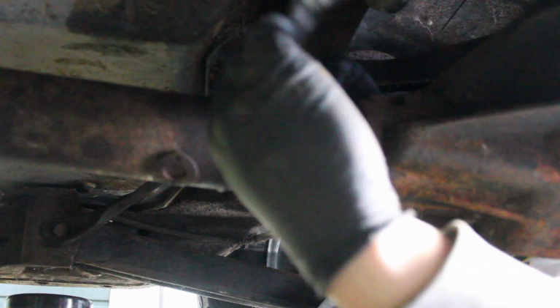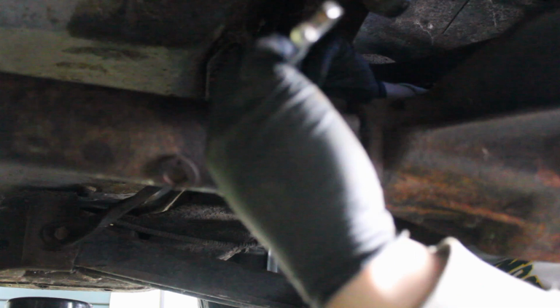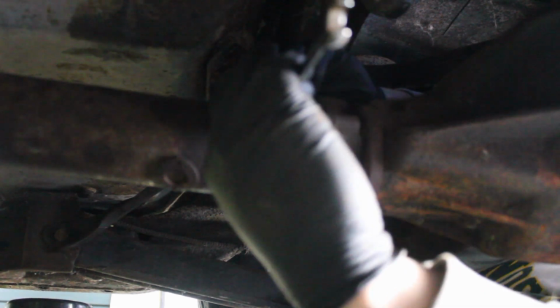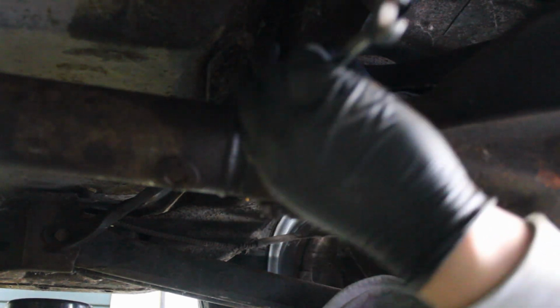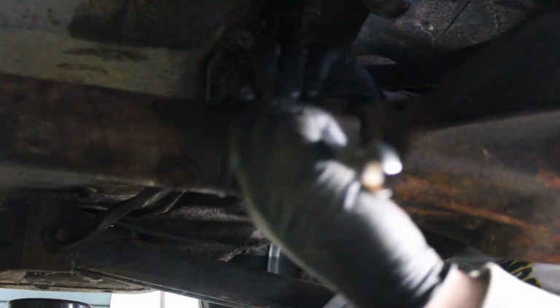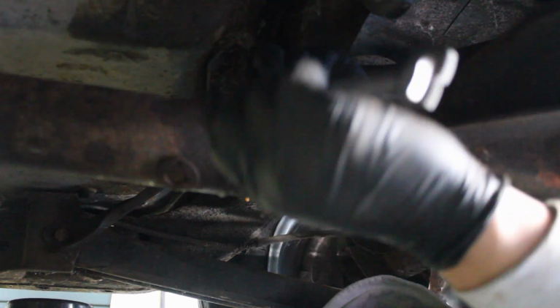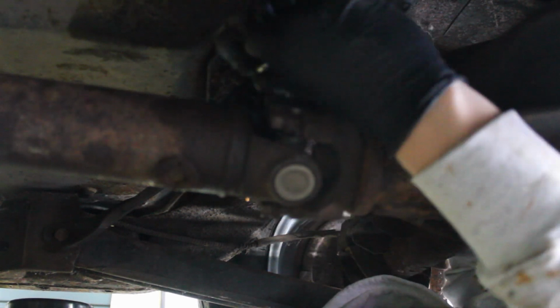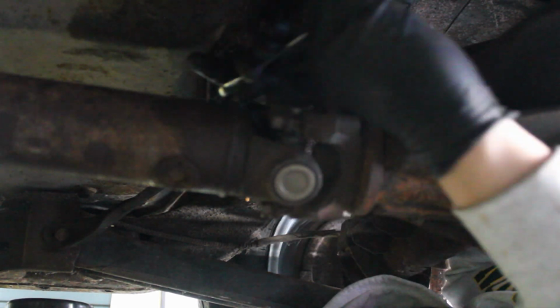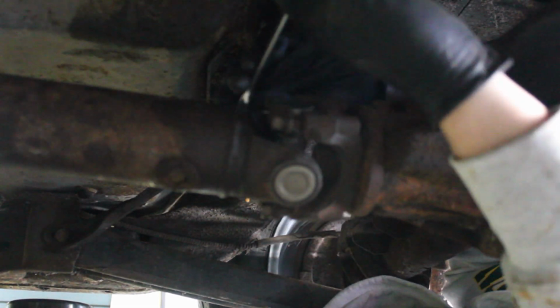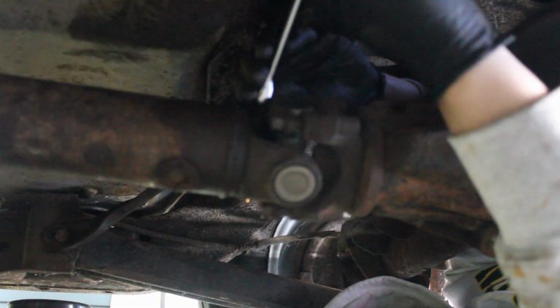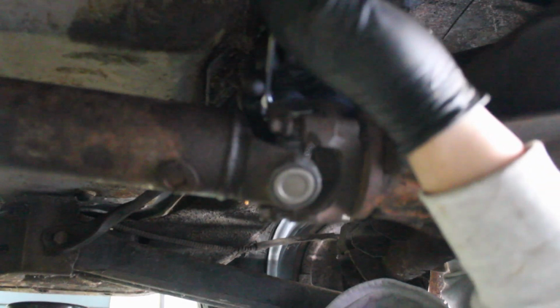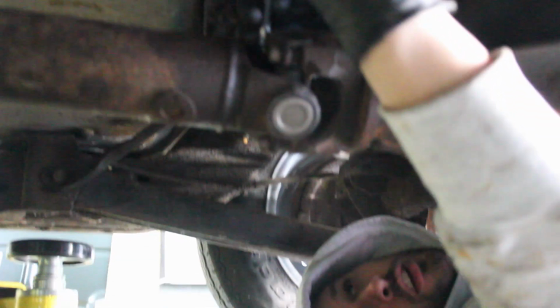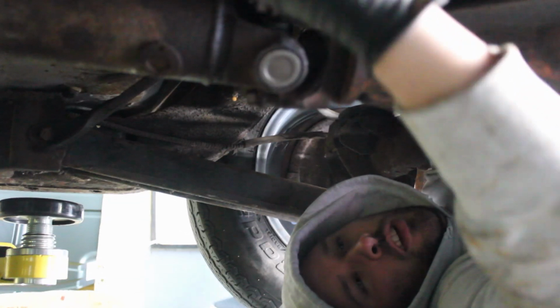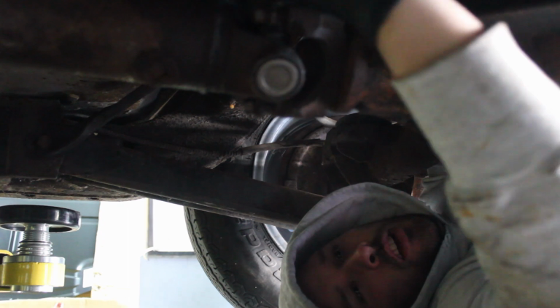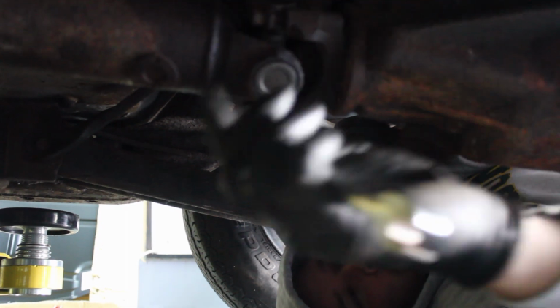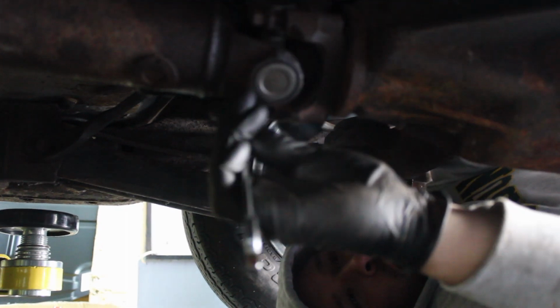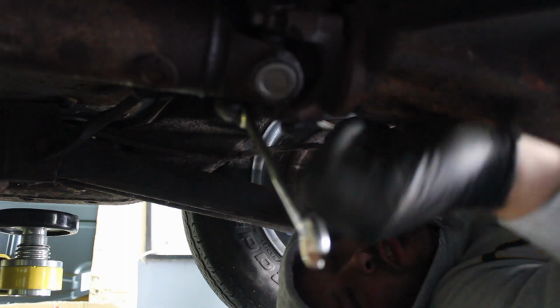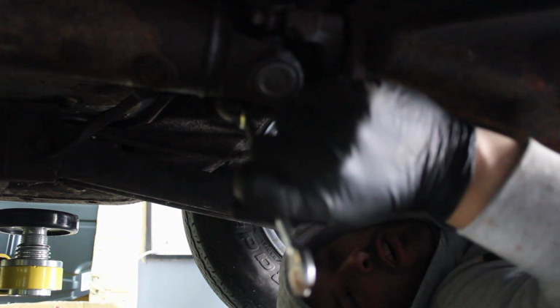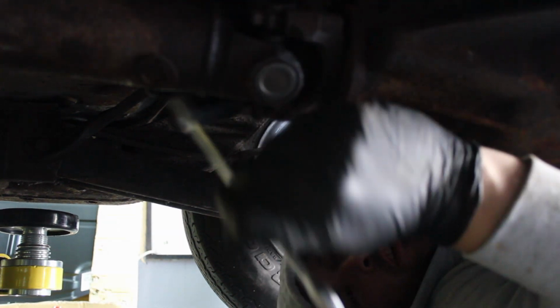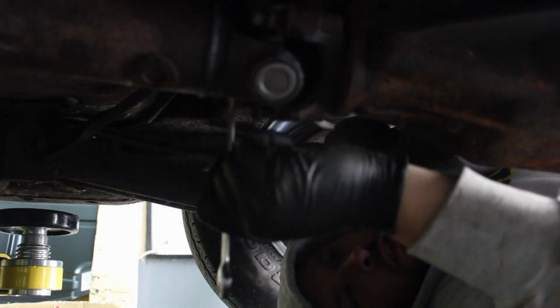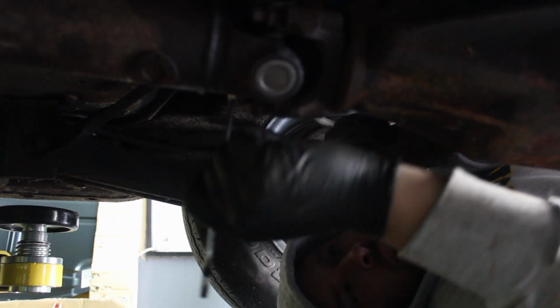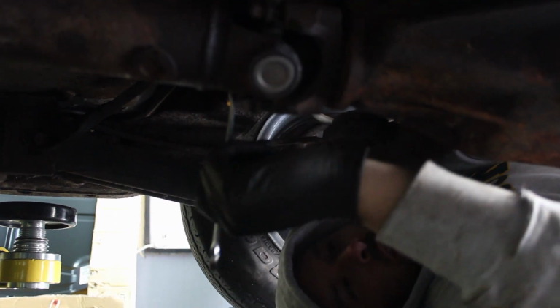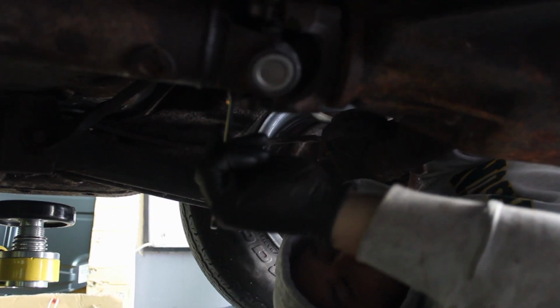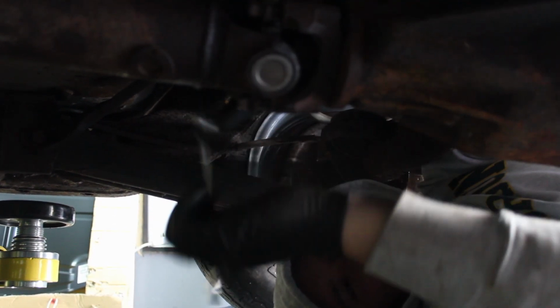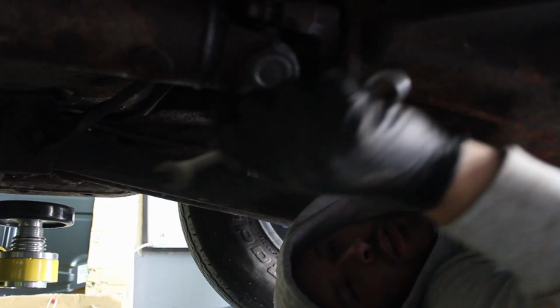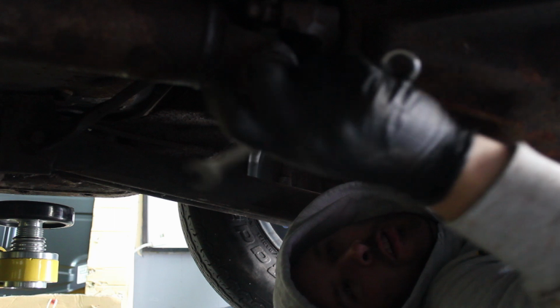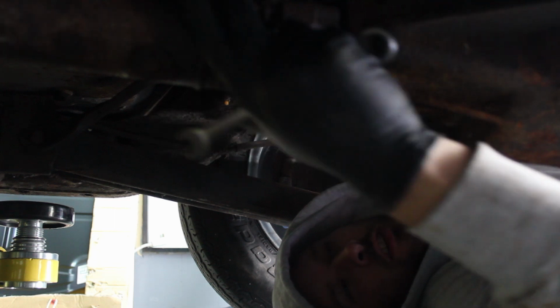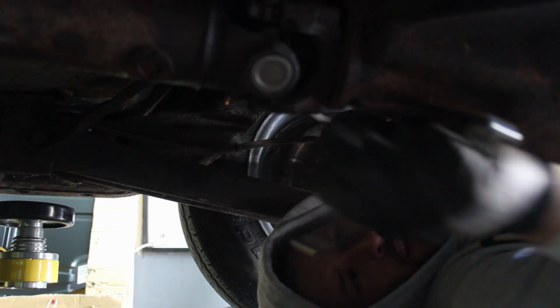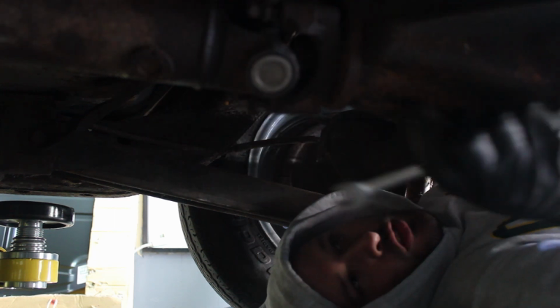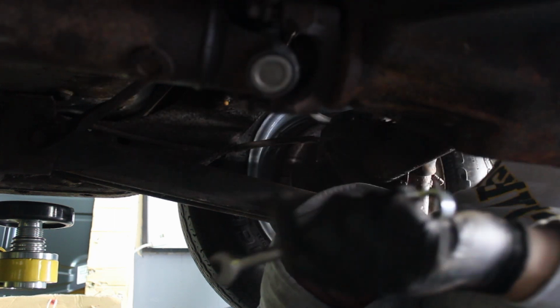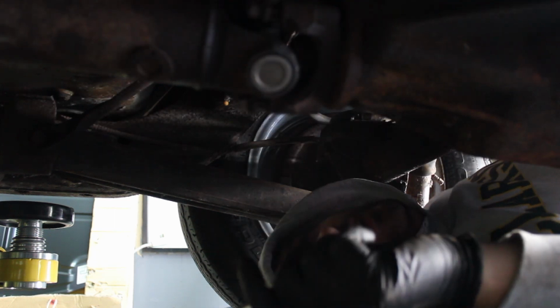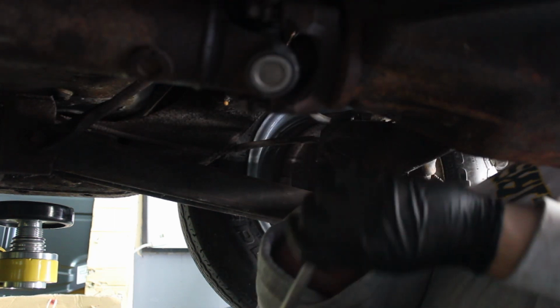I'm going to leave this as it is, just snug, so that we can then raise the car again. Make sure we are centered in the yoke and then tighten it down.